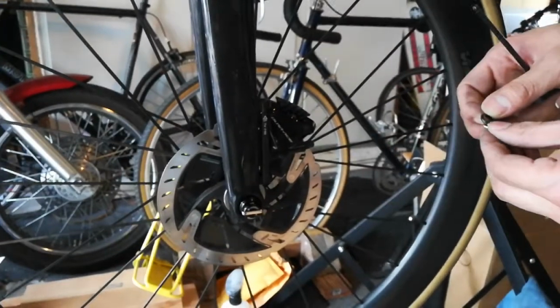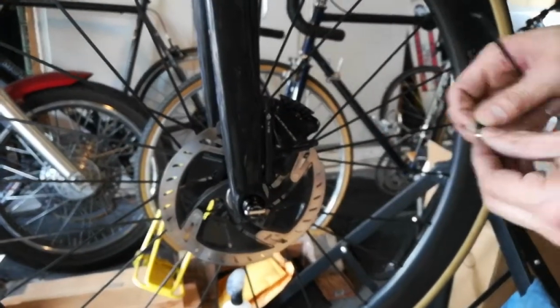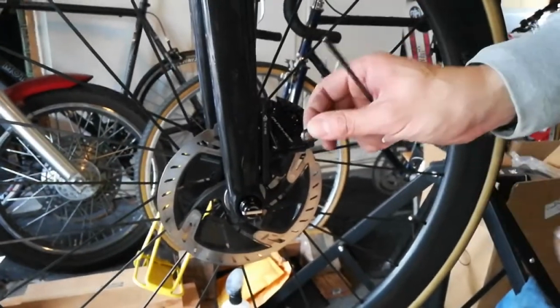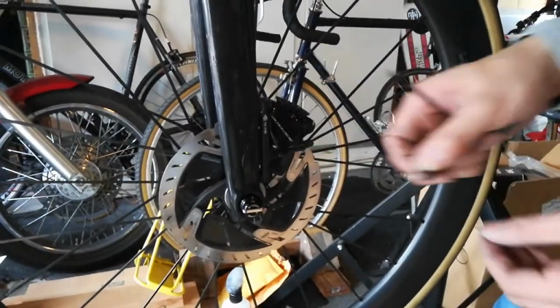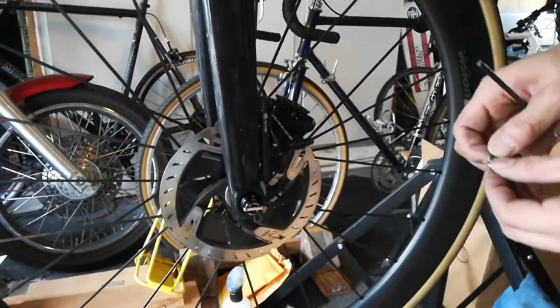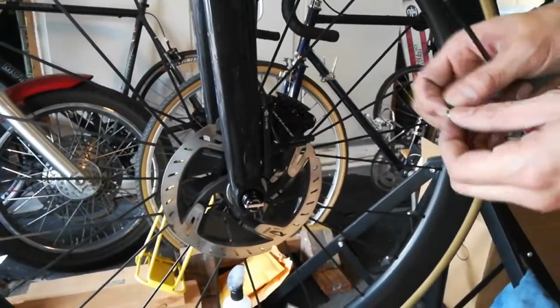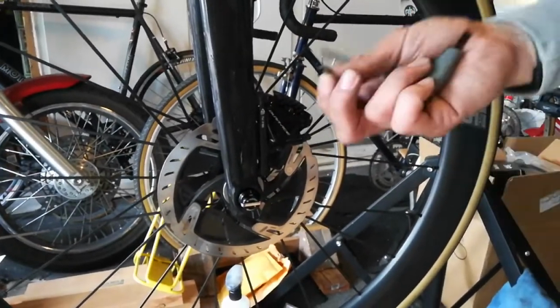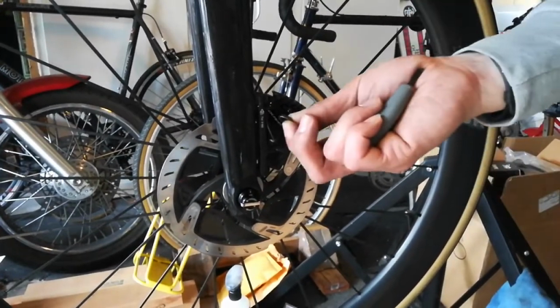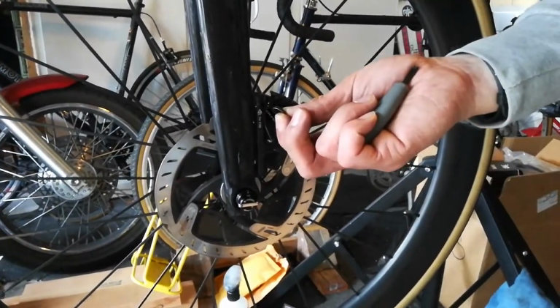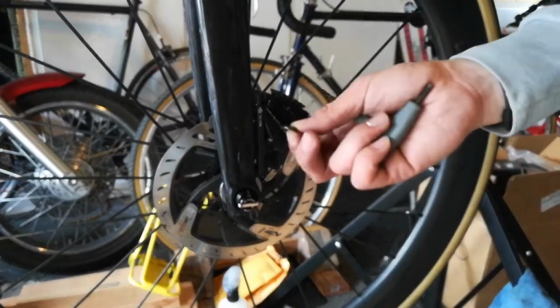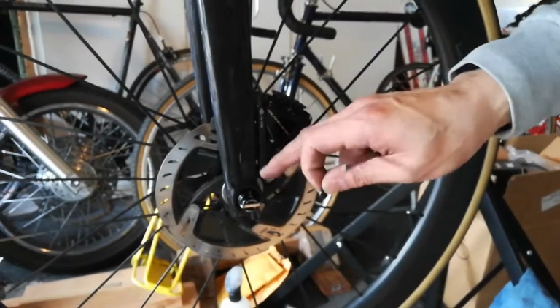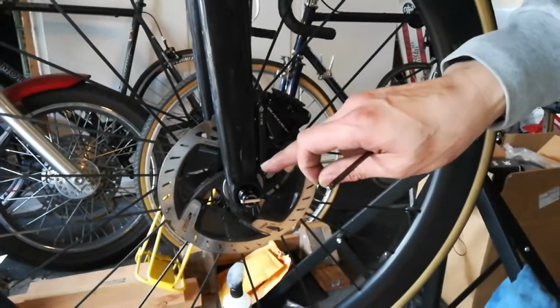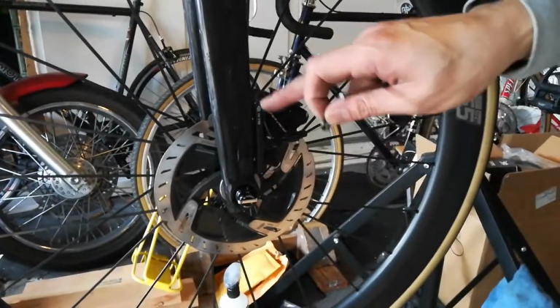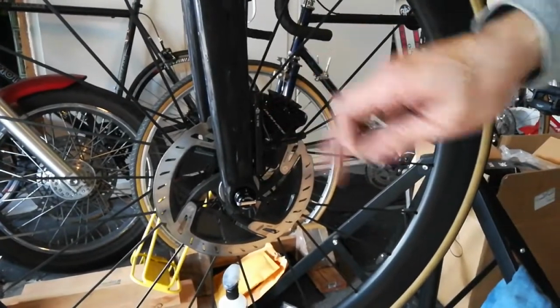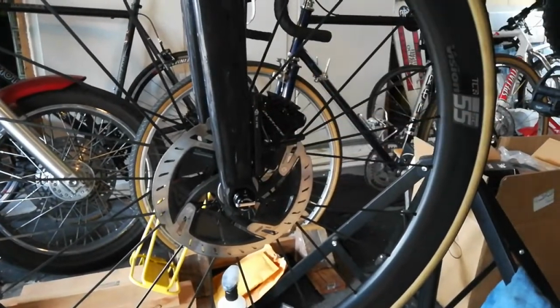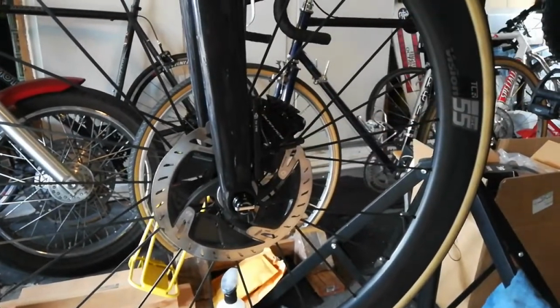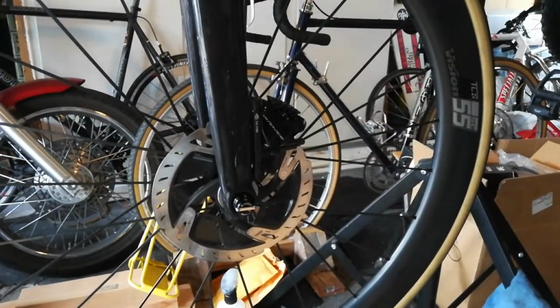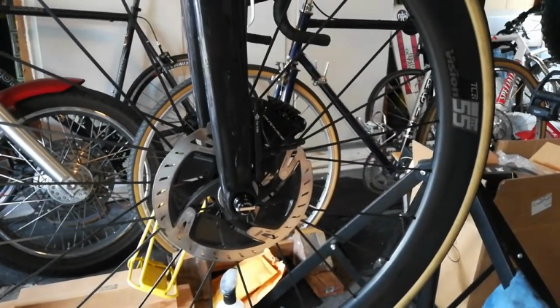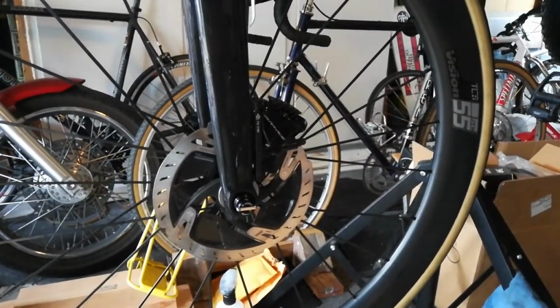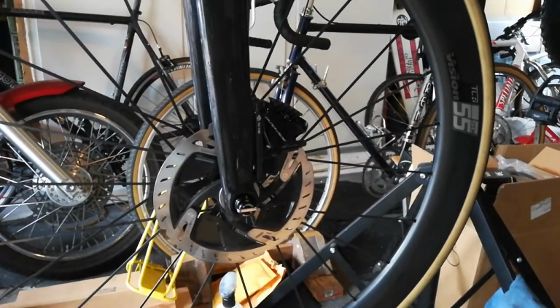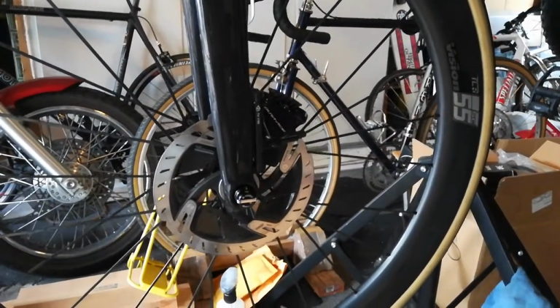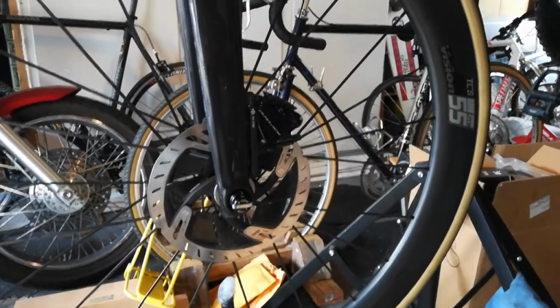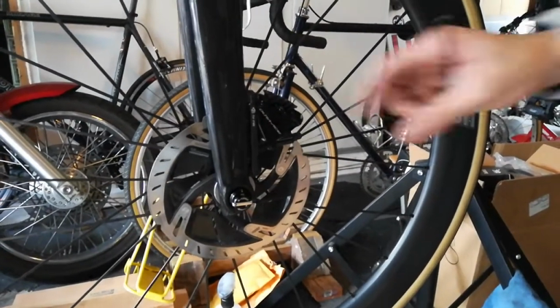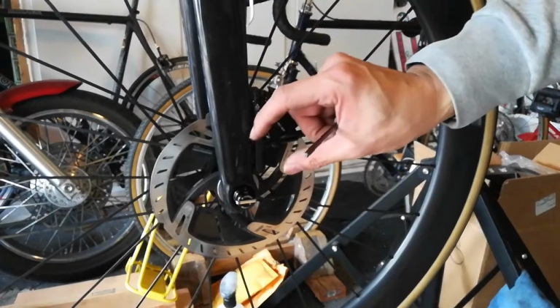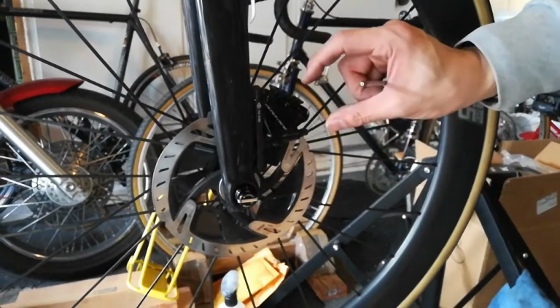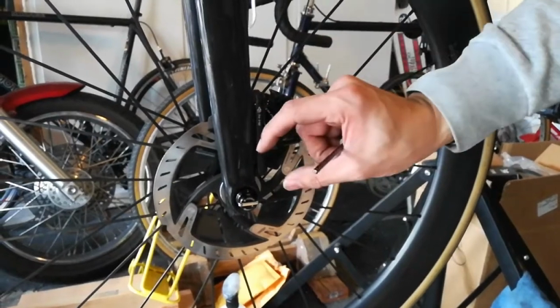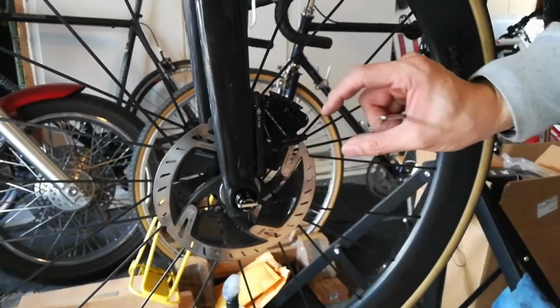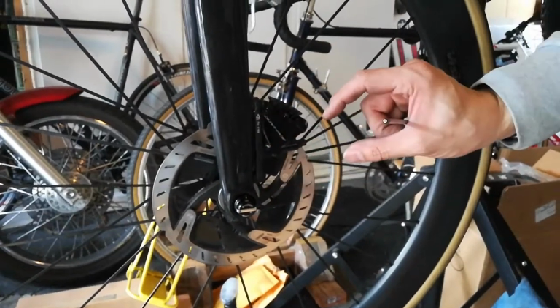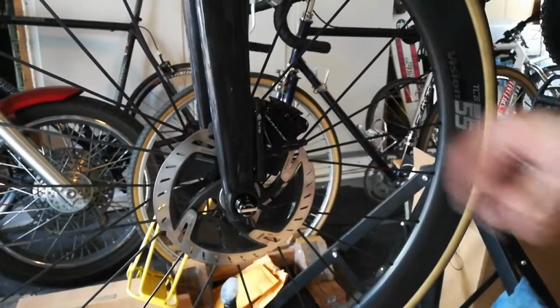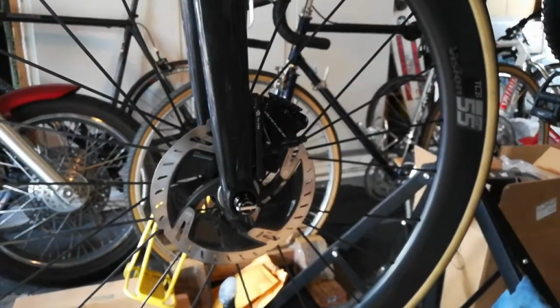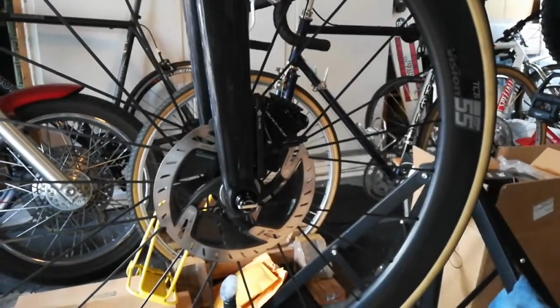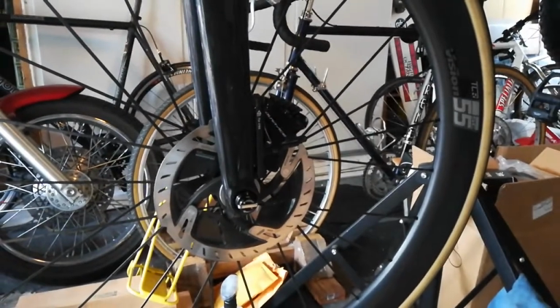If that doesn't do it, try a little bit bigger. In this case, I just did one of these on each bolt, and that got rid of the problem. That's all you've got to do — move the caliper outside of the rotor just a little bit. Thank you.